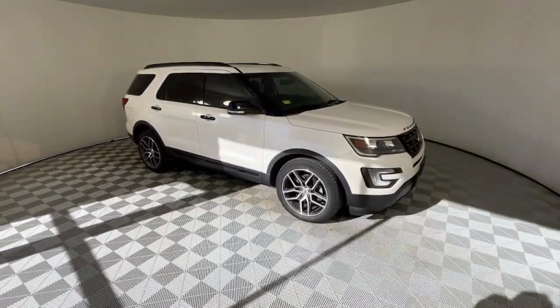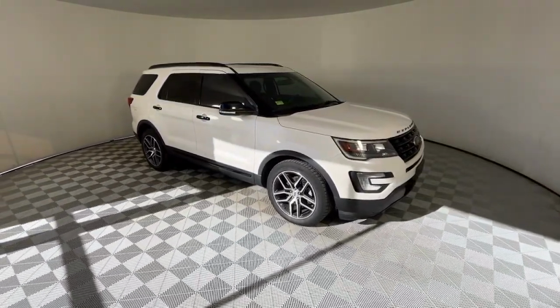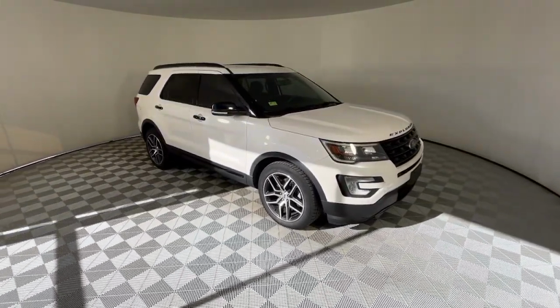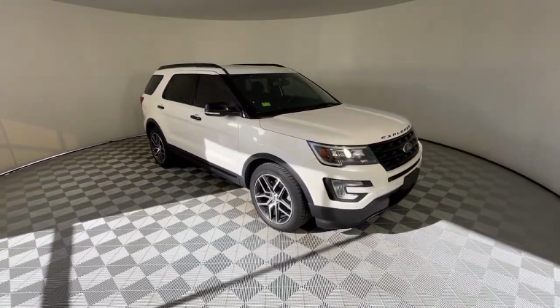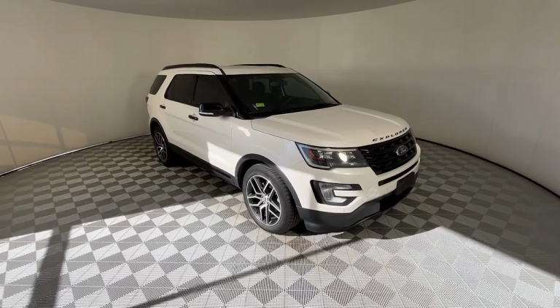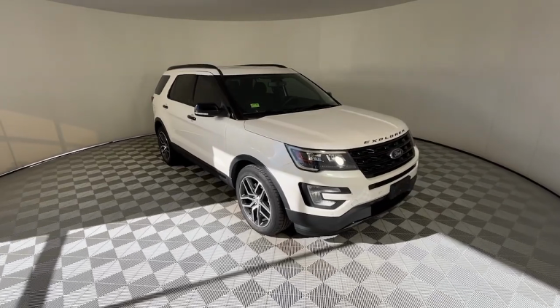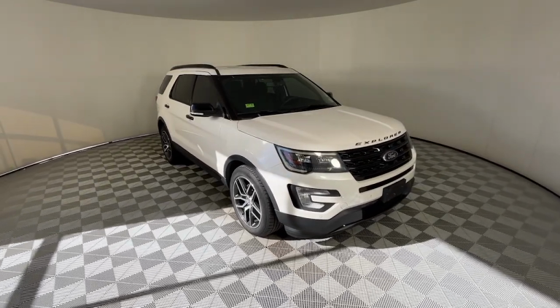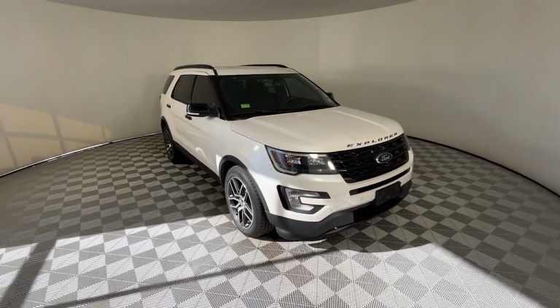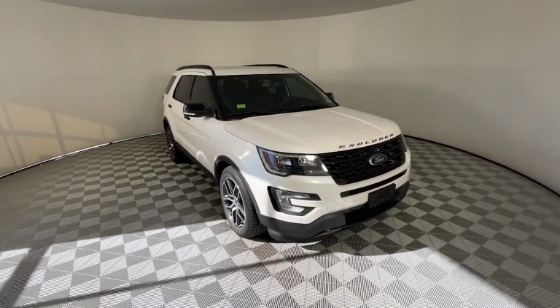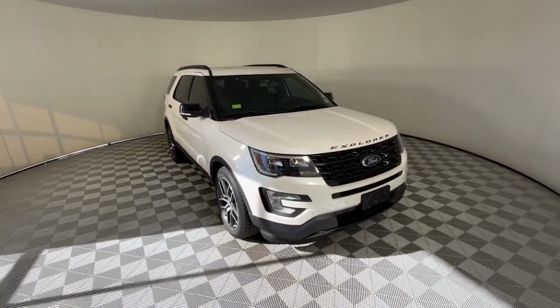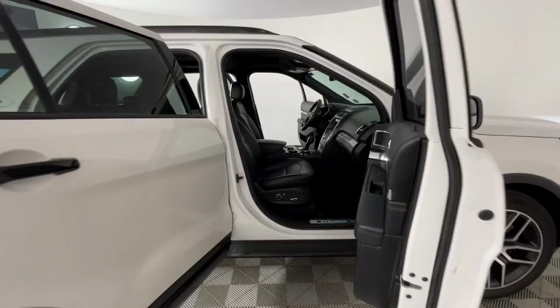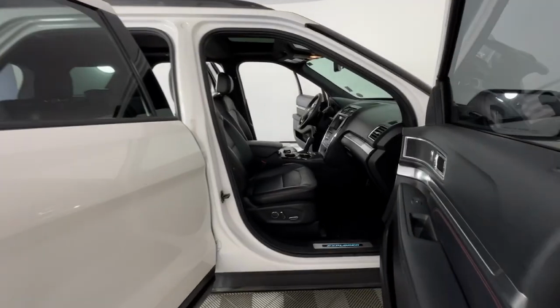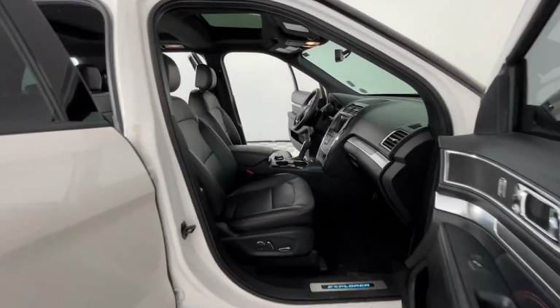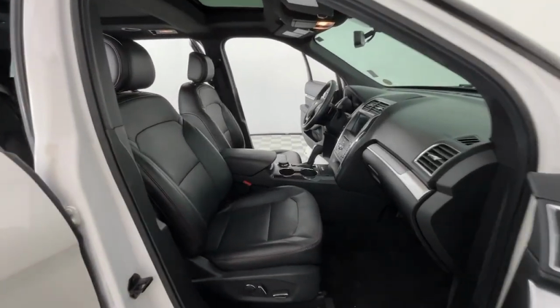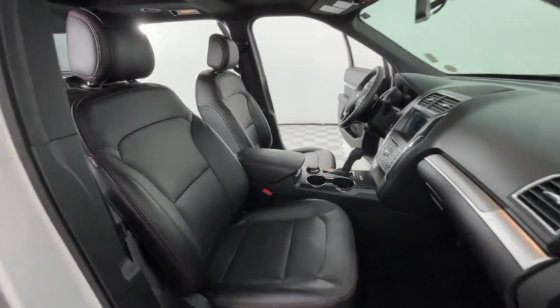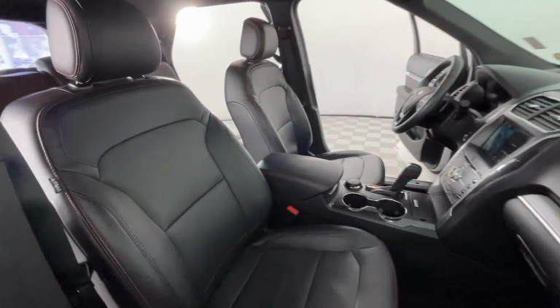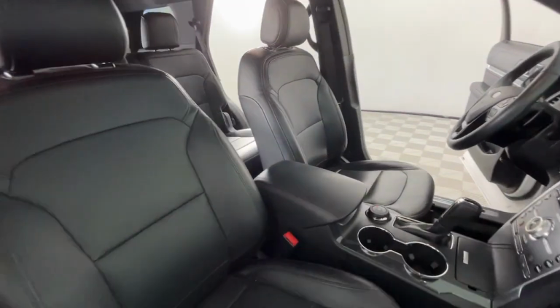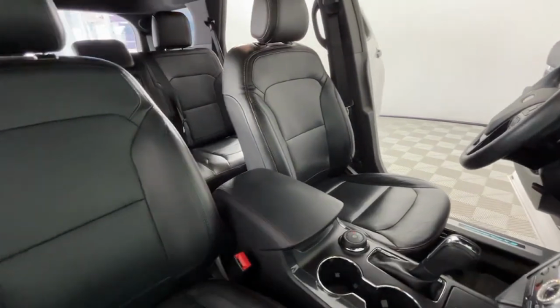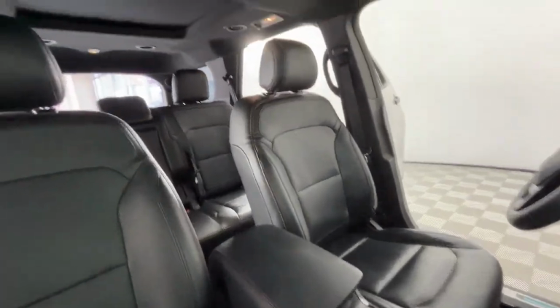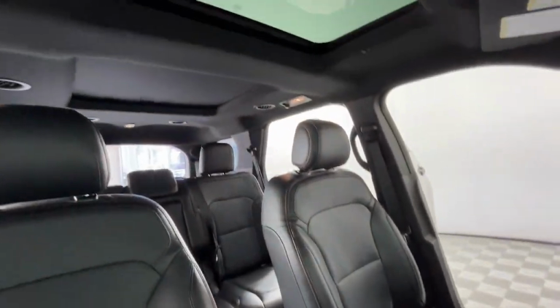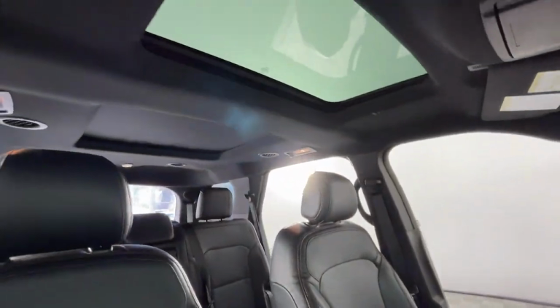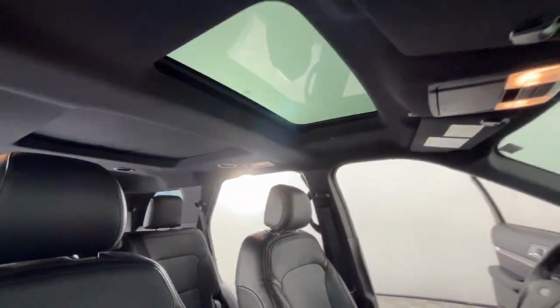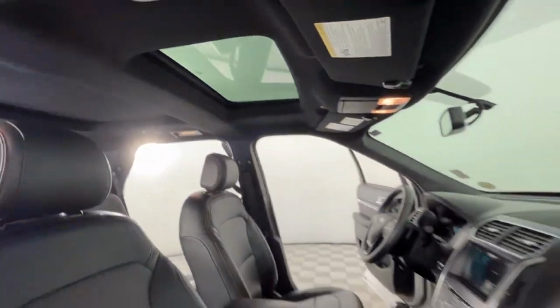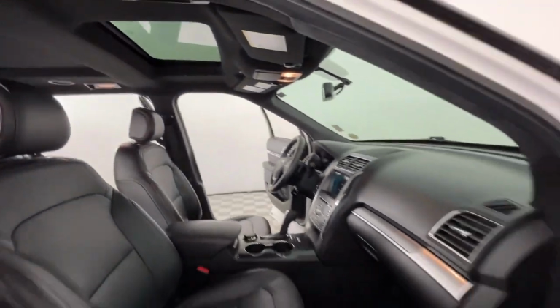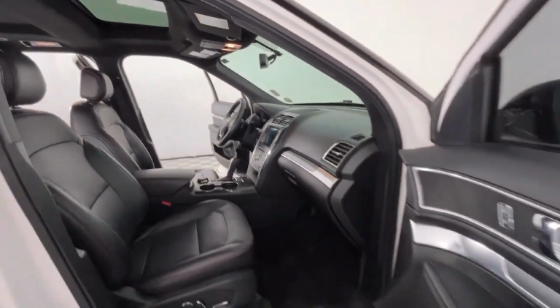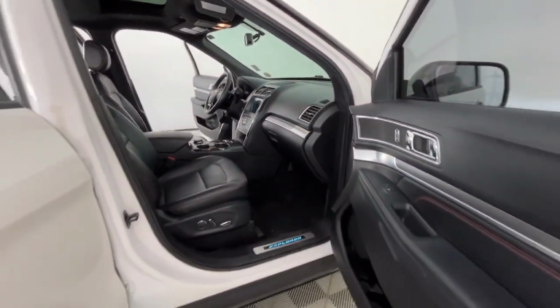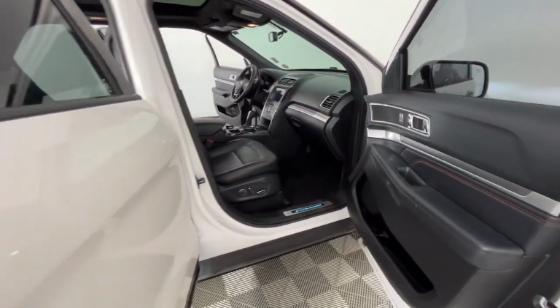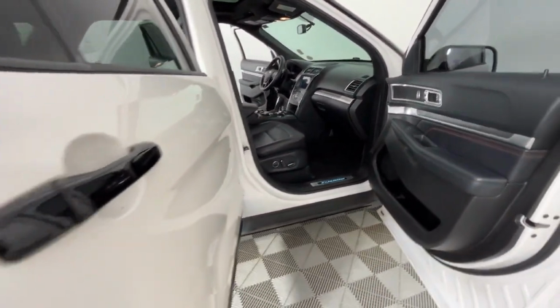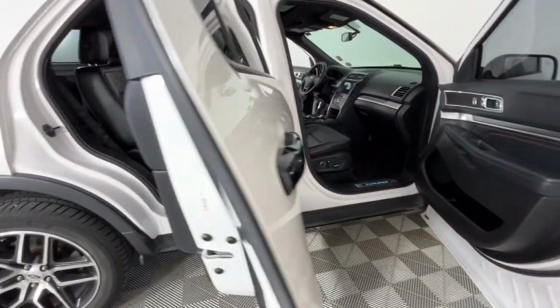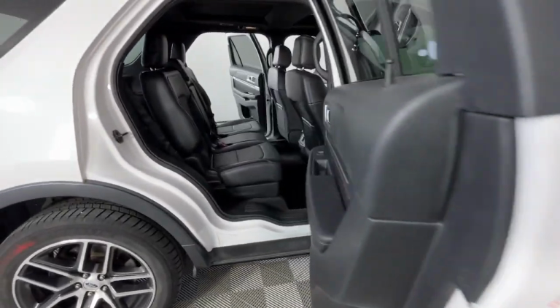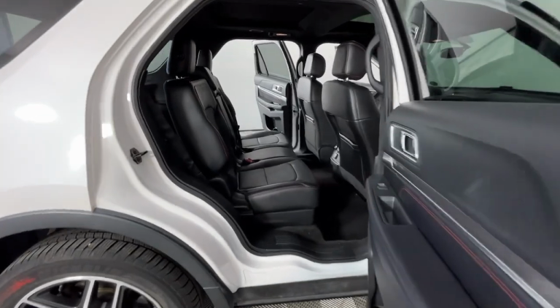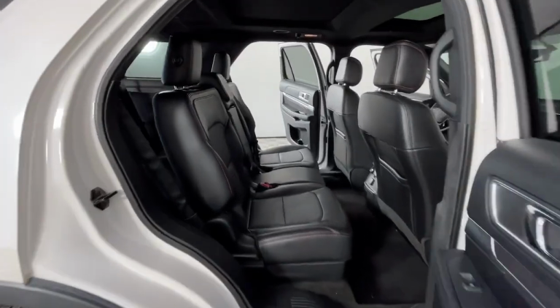Heated steering wheel, navigation system, keyless entry, hands-free liftgate, V6 cylinder engine, four-wheel drive, heated mirrors, power liftgate, fog lamps, premium sound system.